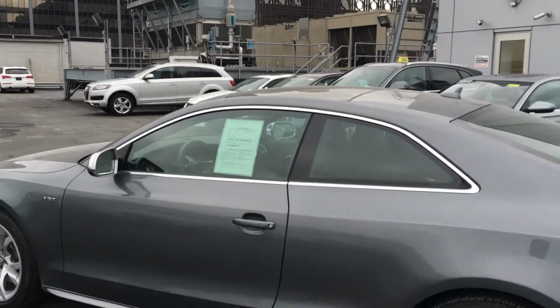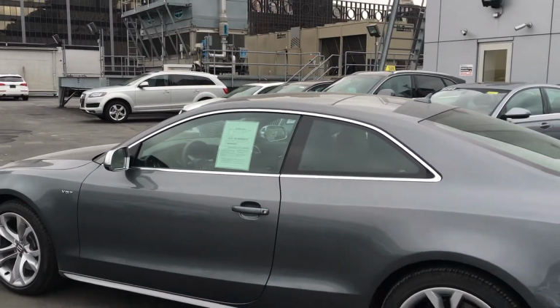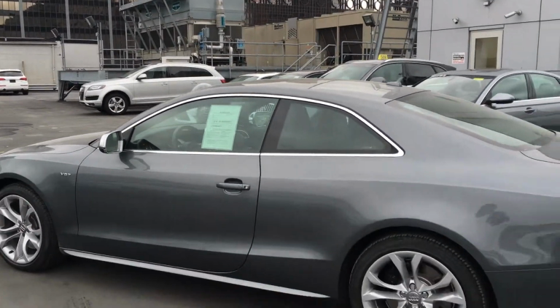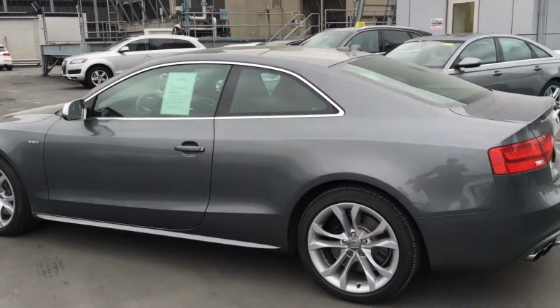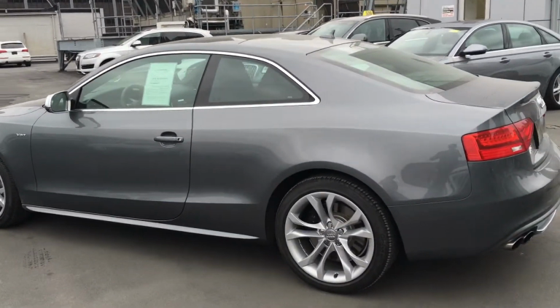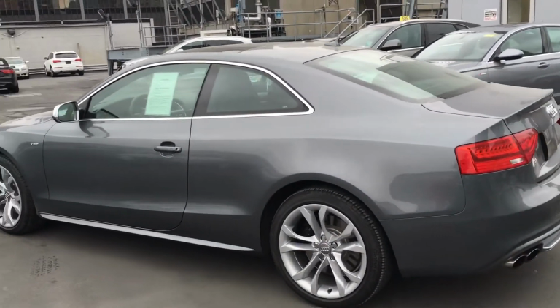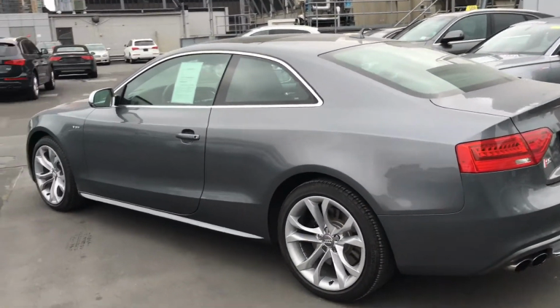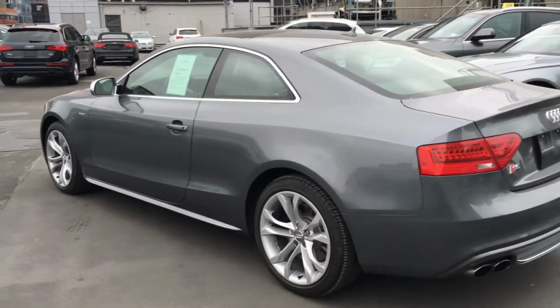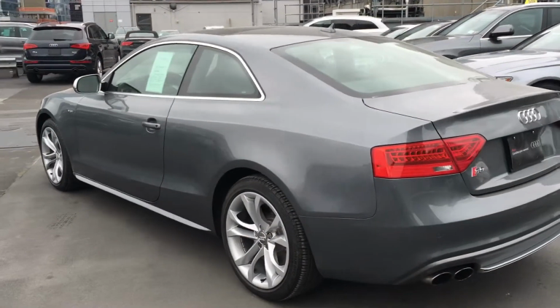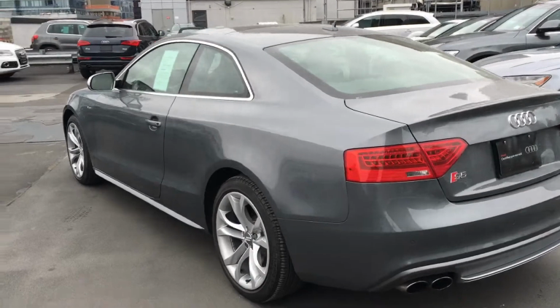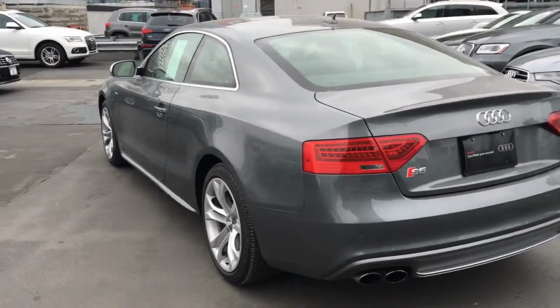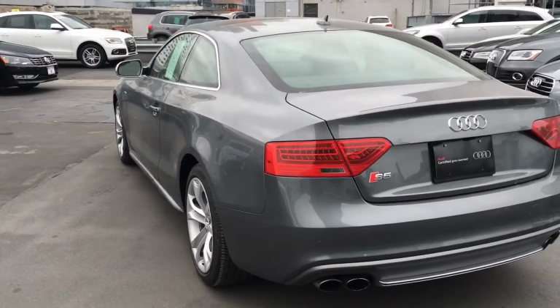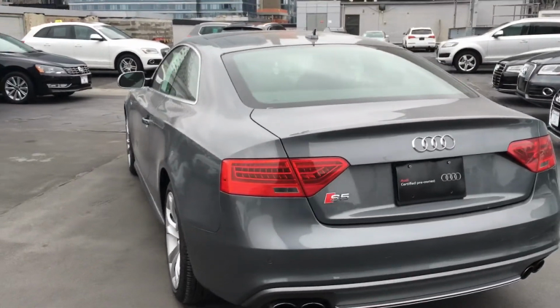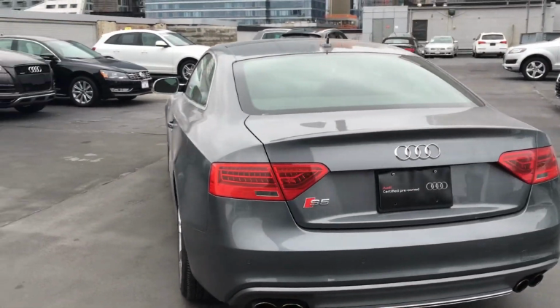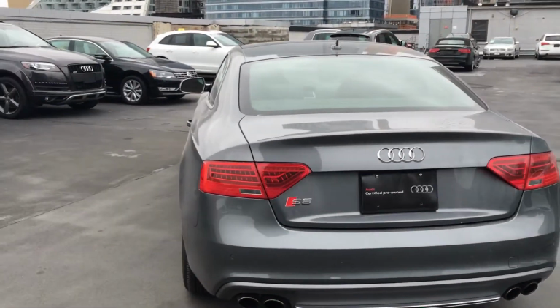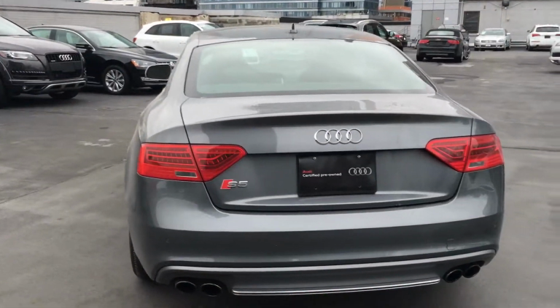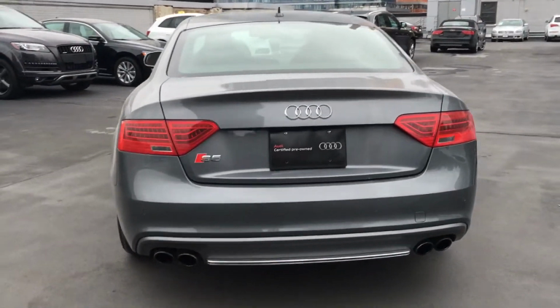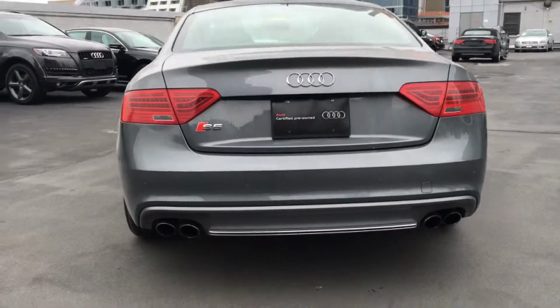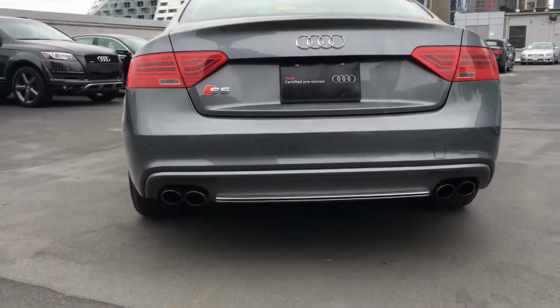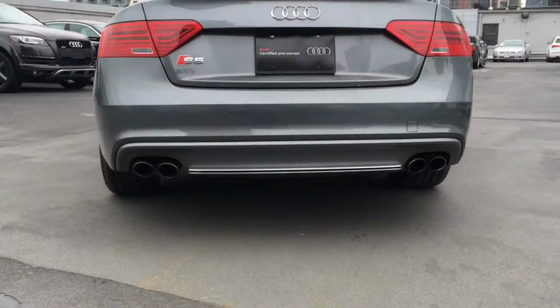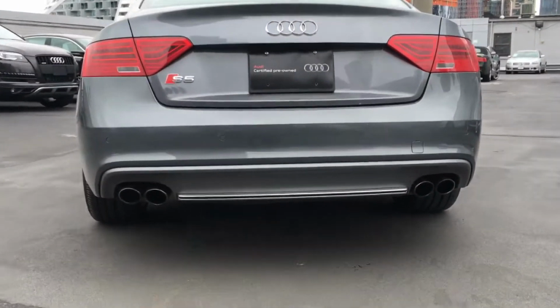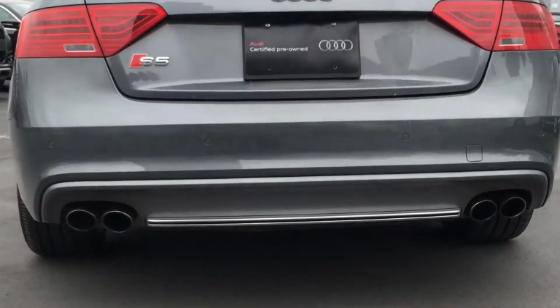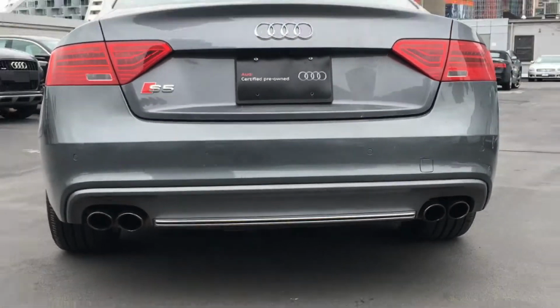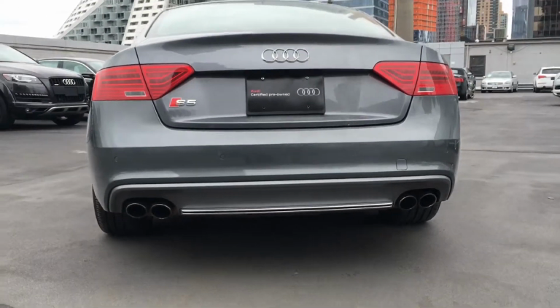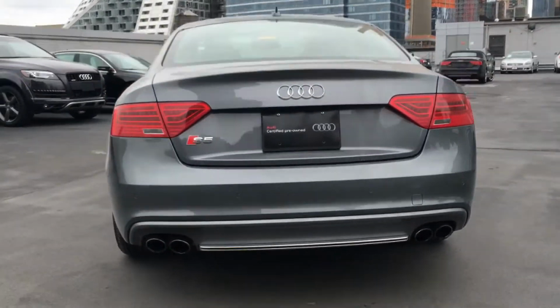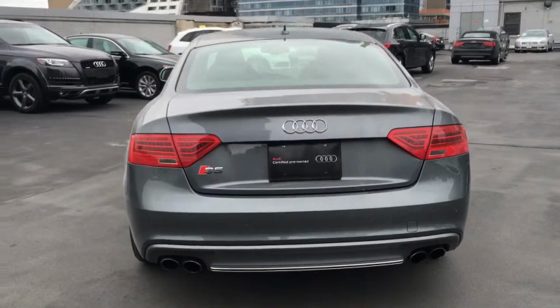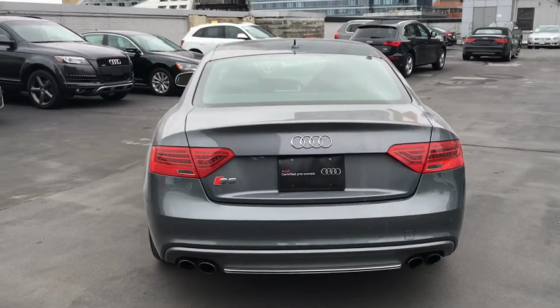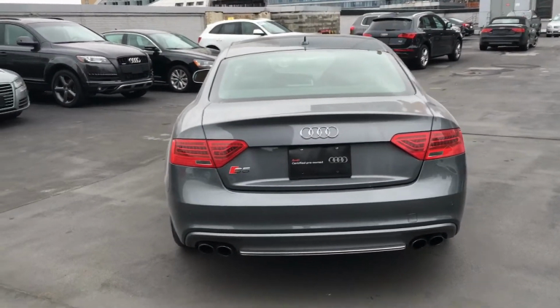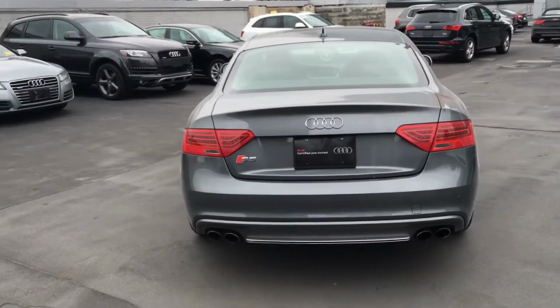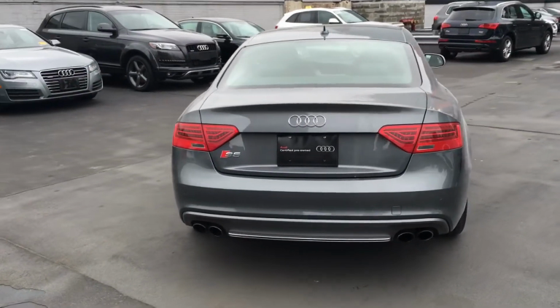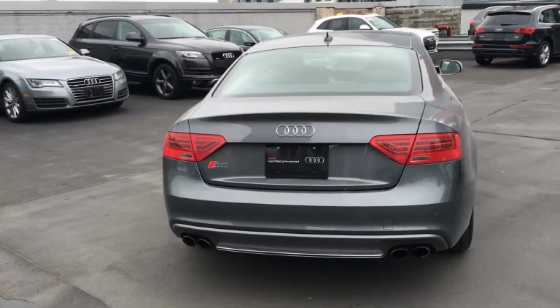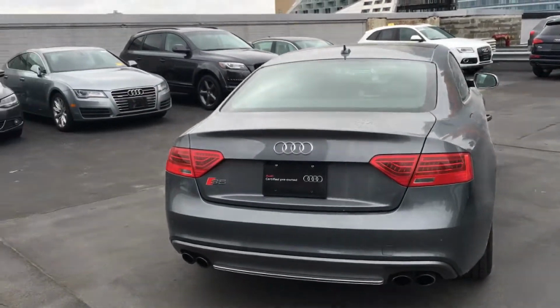Take a look at the back. Beautiful quad pipes coming out. The car is in excellent condition, Matt. It doesn't have any scratches, no dings, no dents.